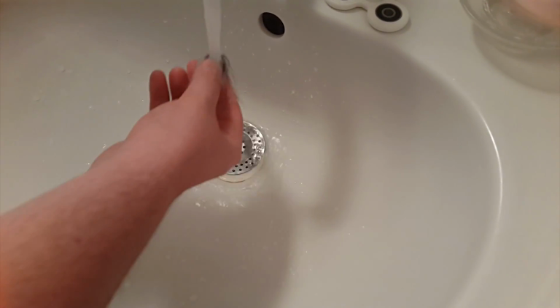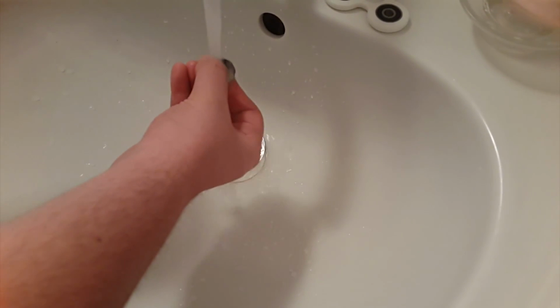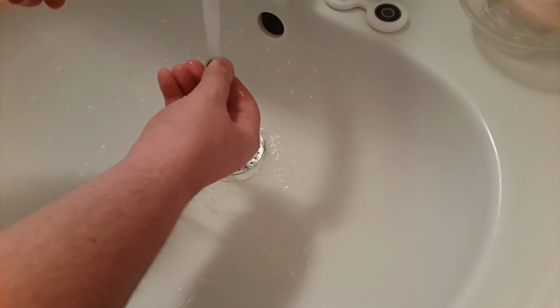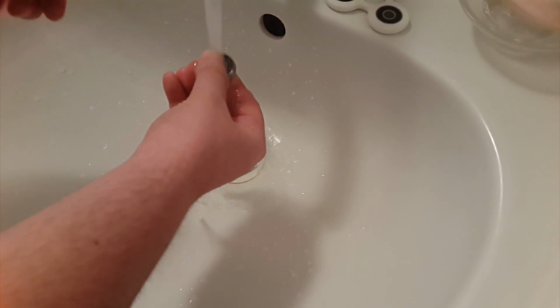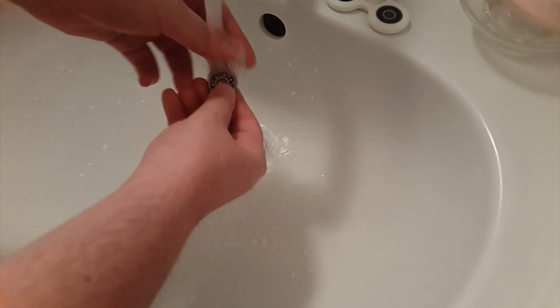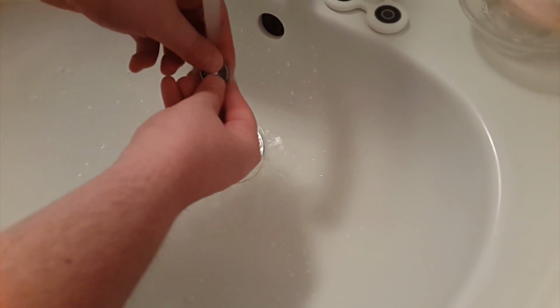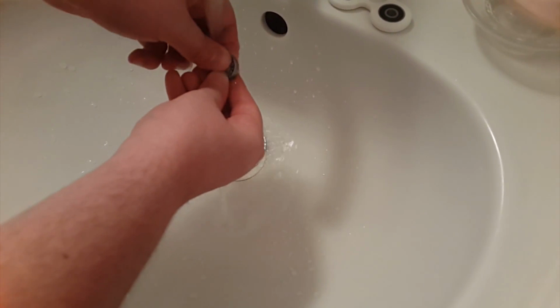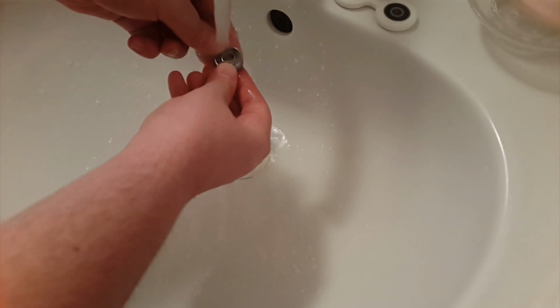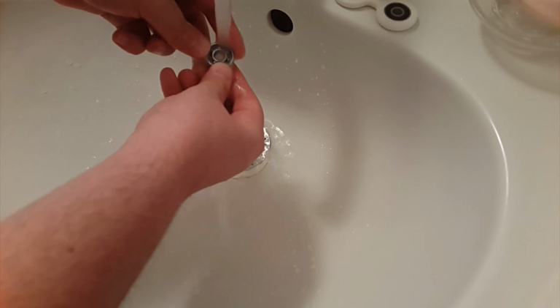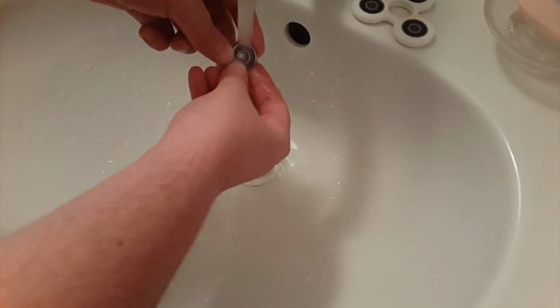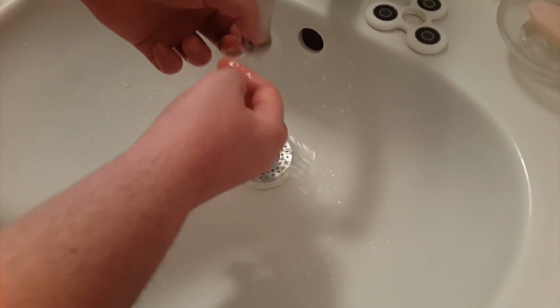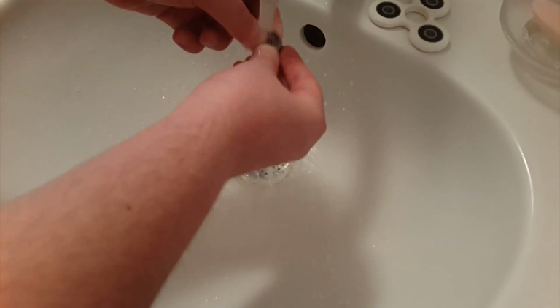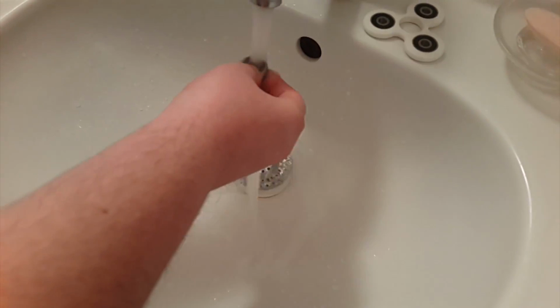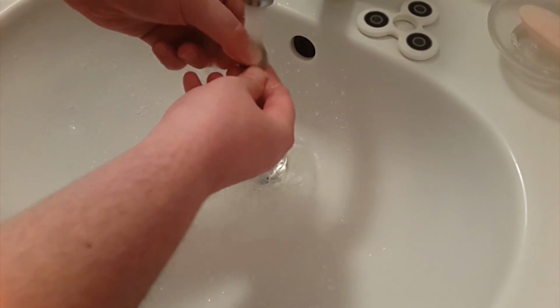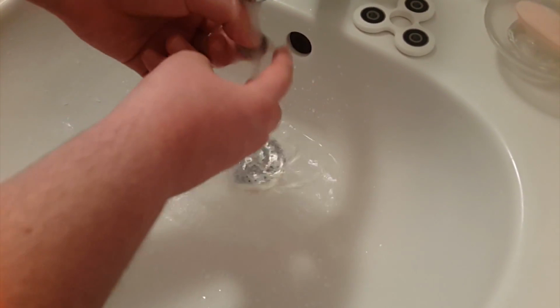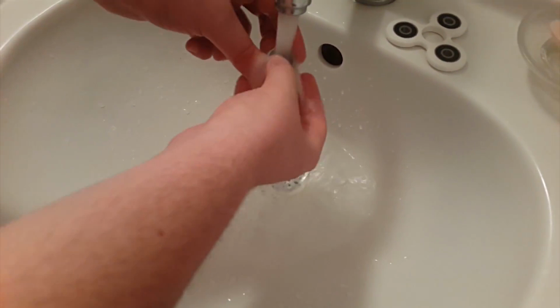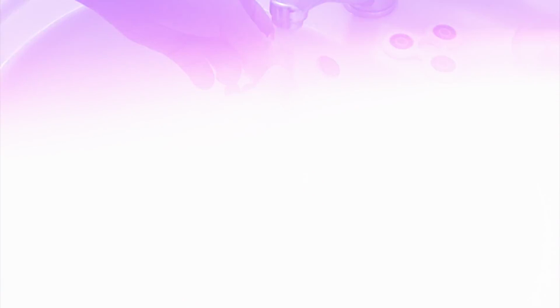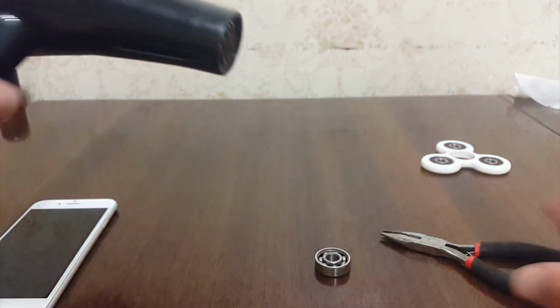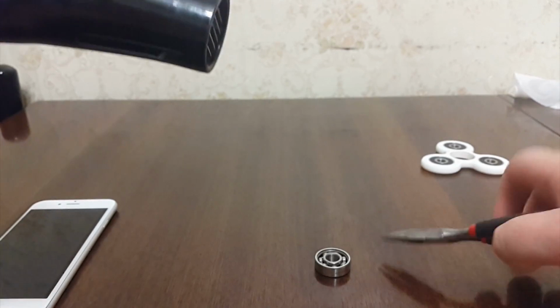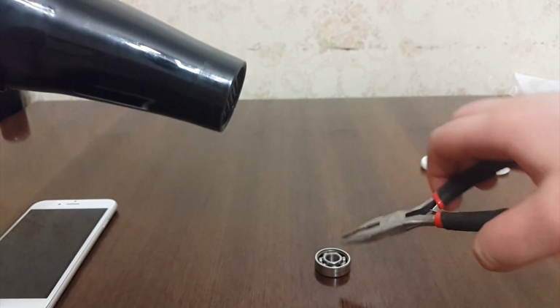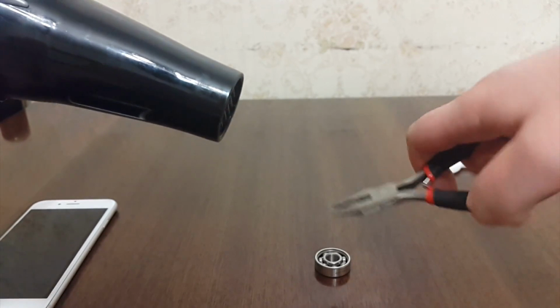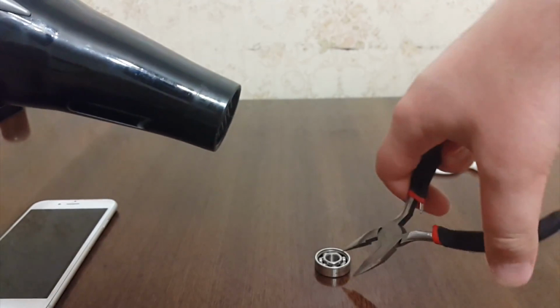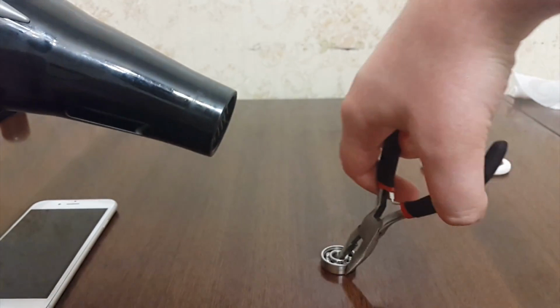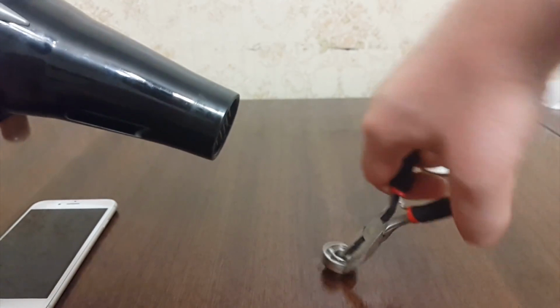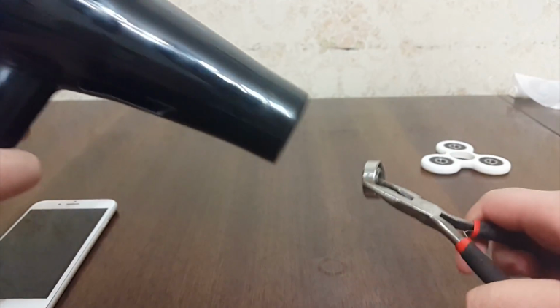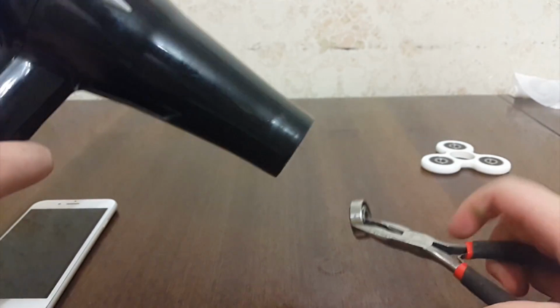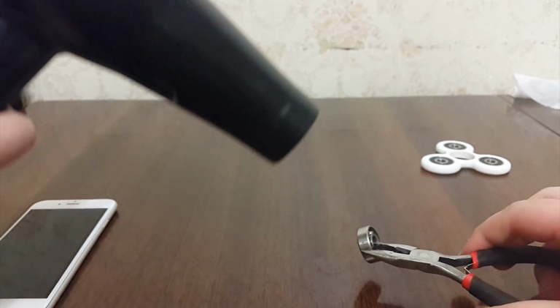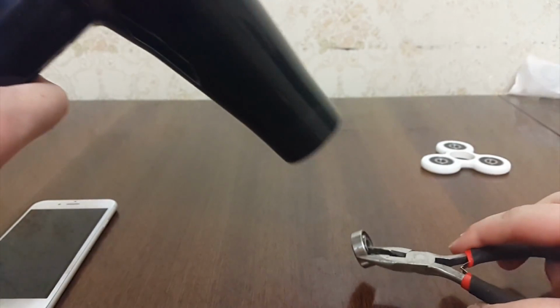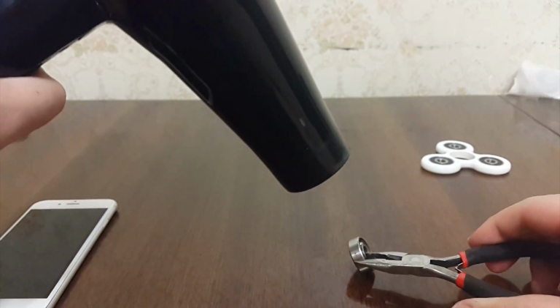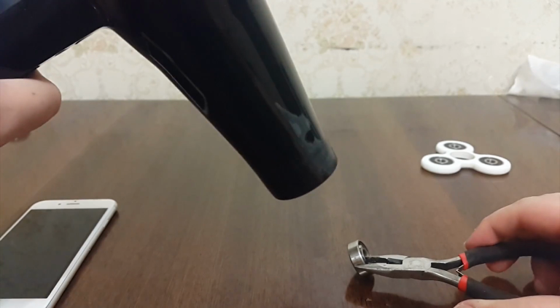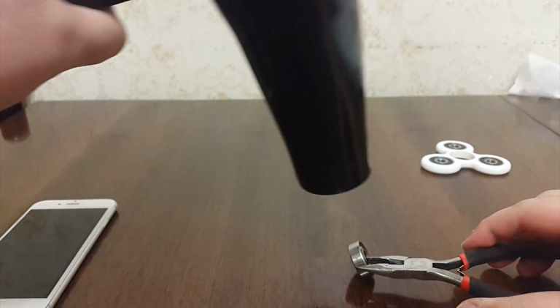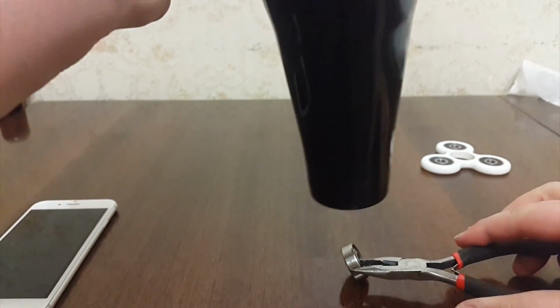Now make sure you wash your bearing about 2 to 3 minutes. After that, don't forget to dry it off with a heat gun or a hair dryer for about an average of 4 to 5 minutes.